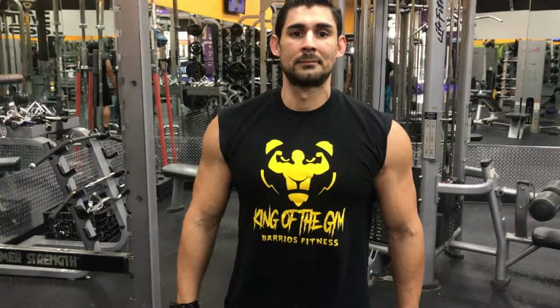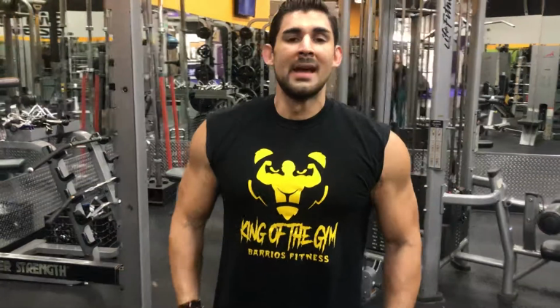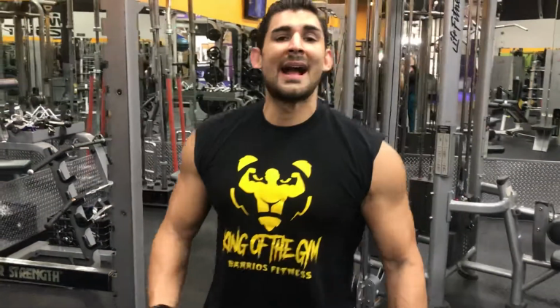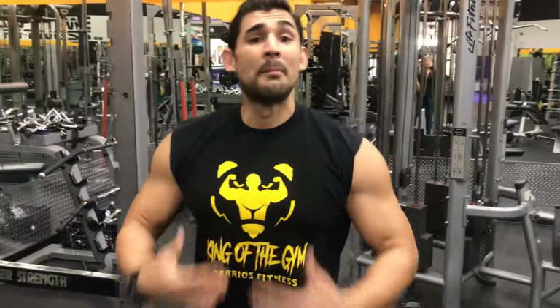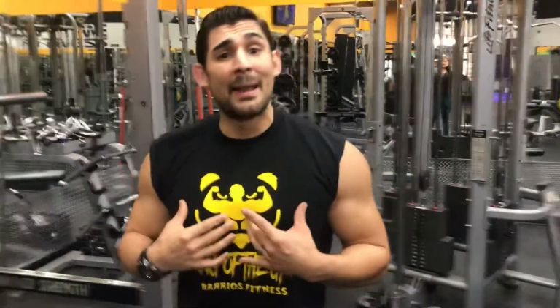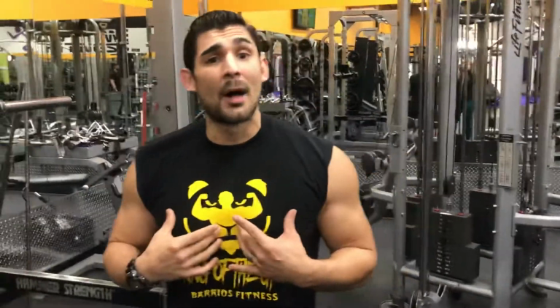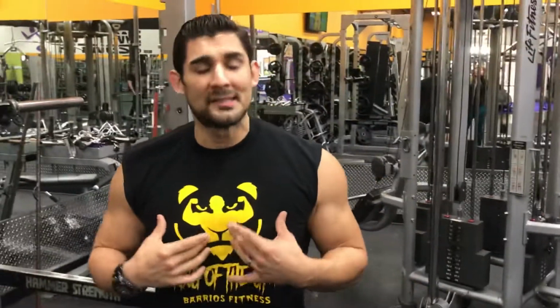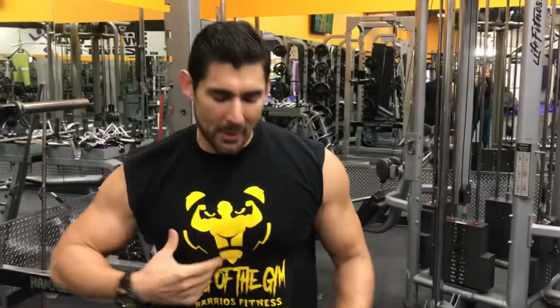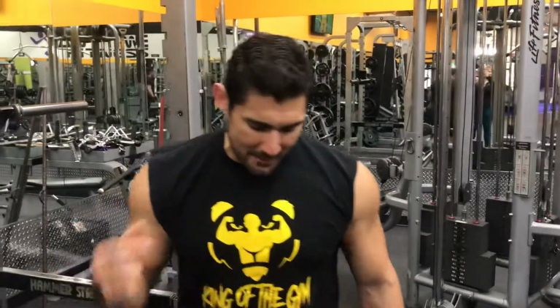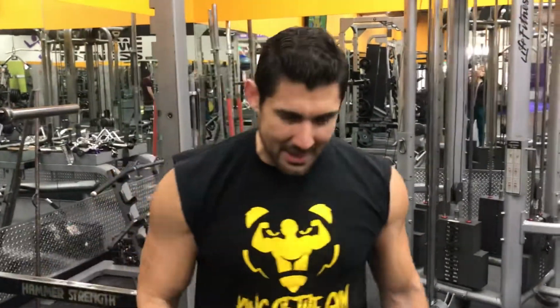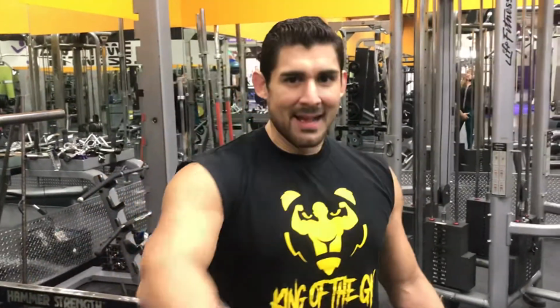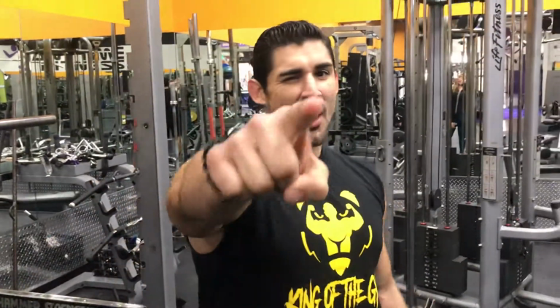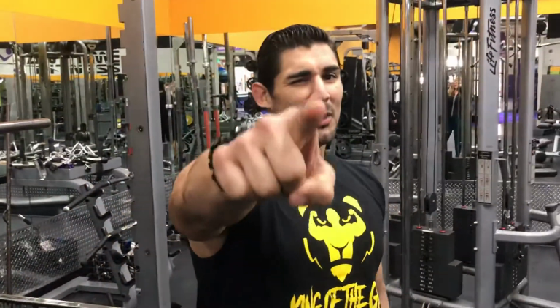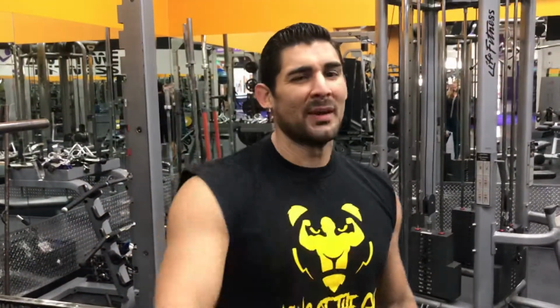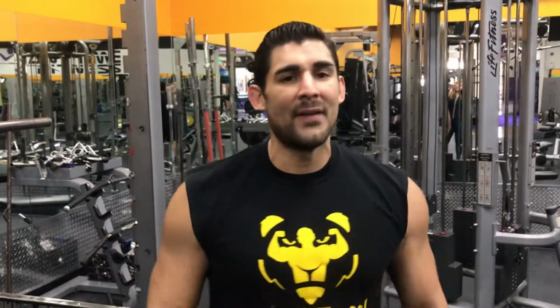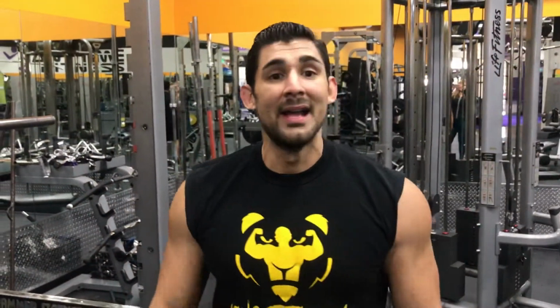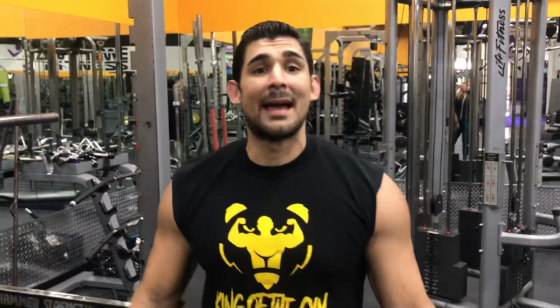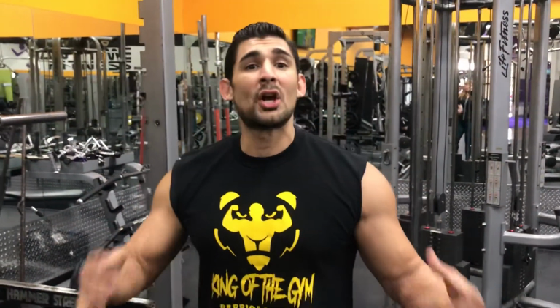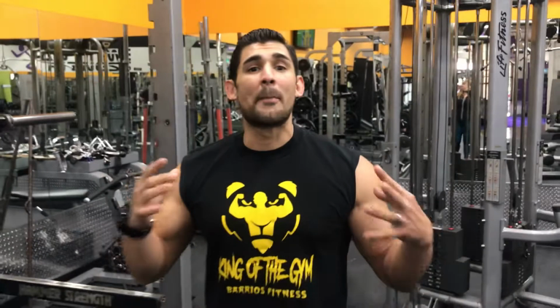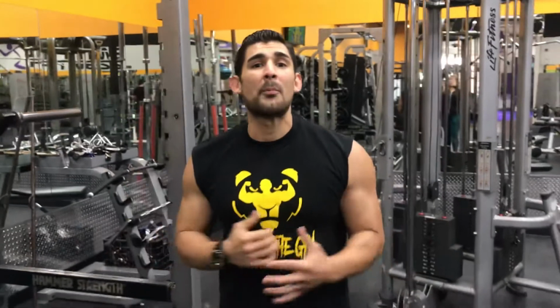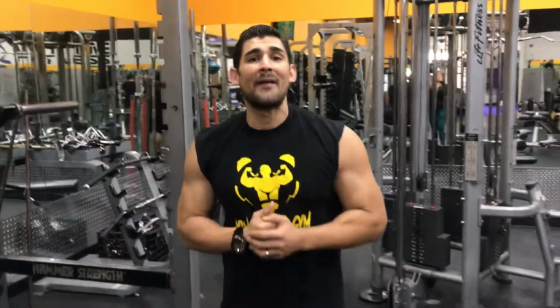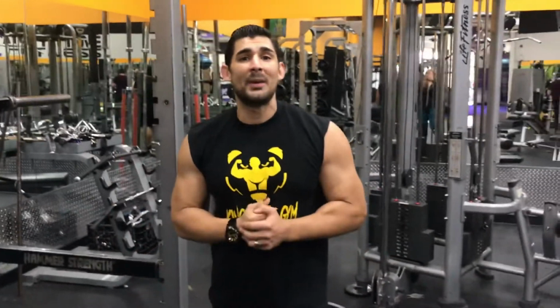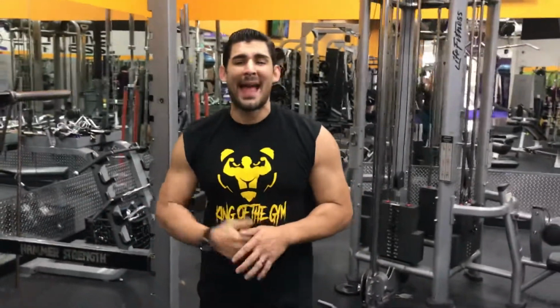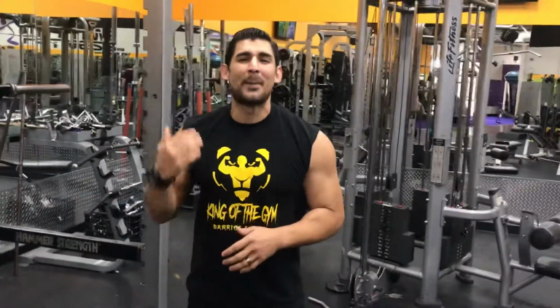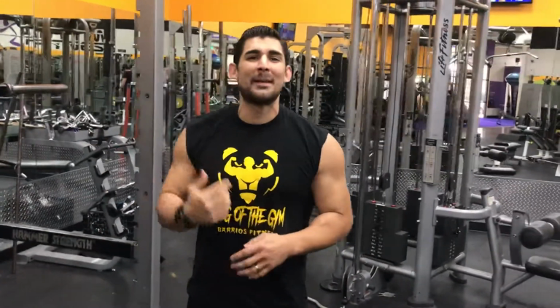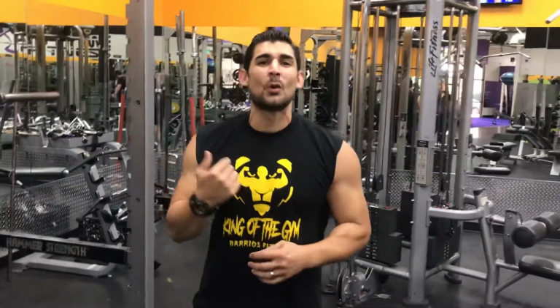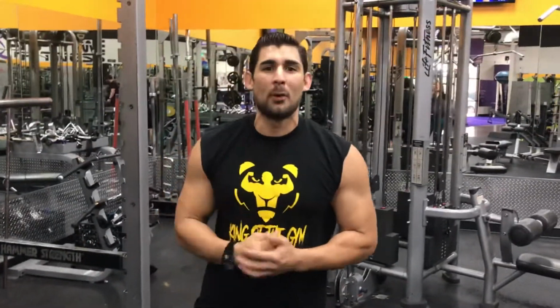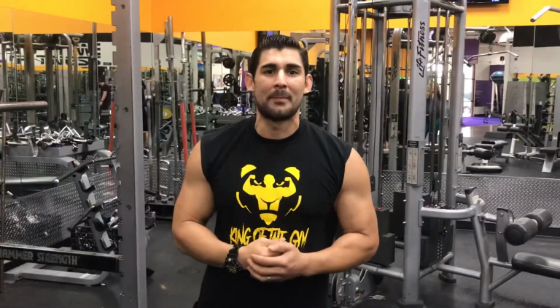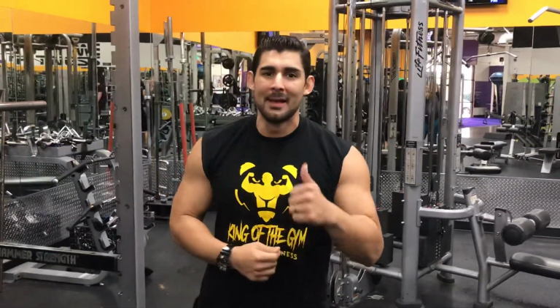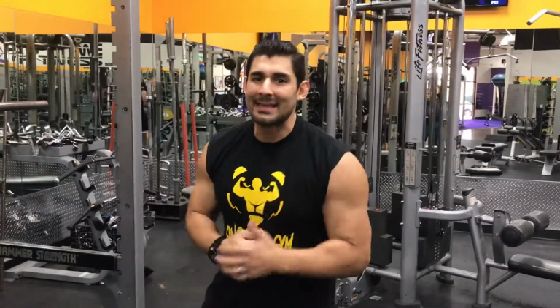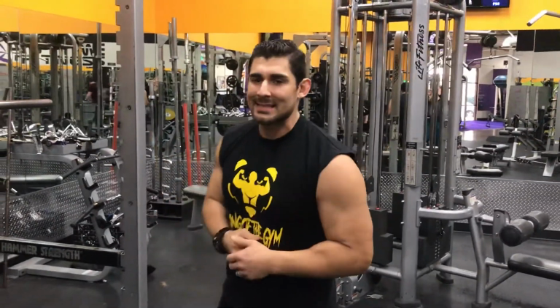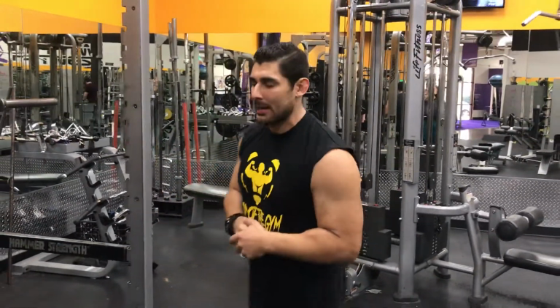Hey guys, my name is Albisto and I'm here to help you get fit. Today I'm going to show you the proper way of doing a burpee to a pull-up. Let's get started.